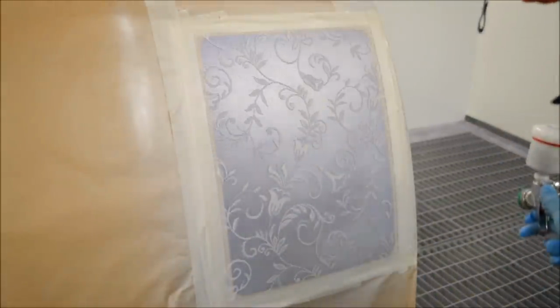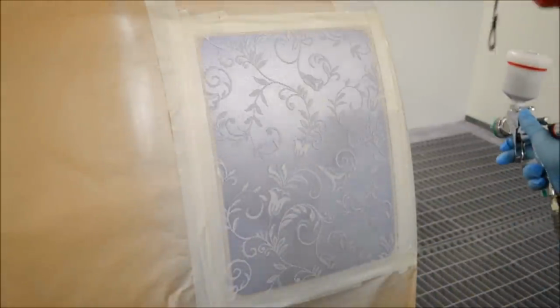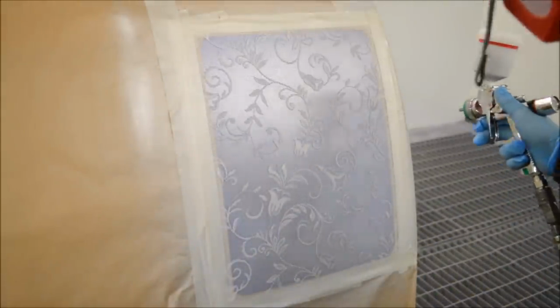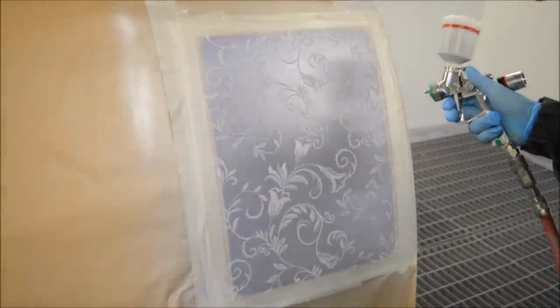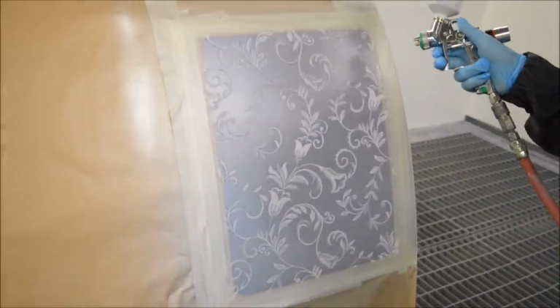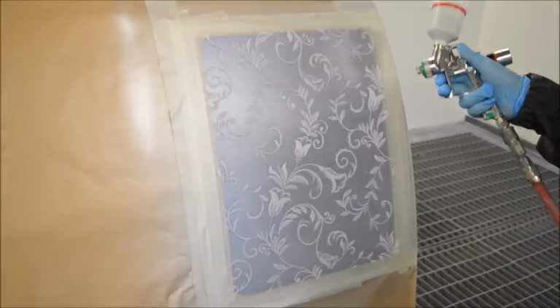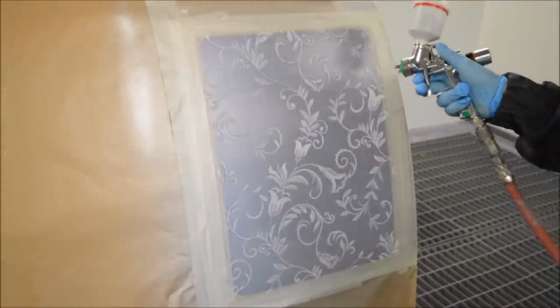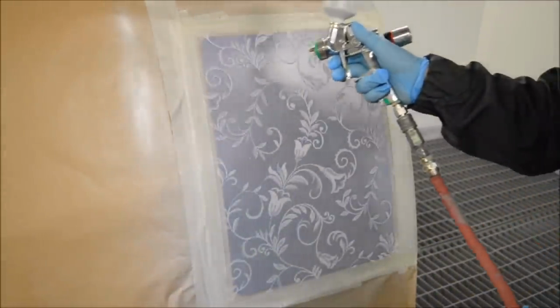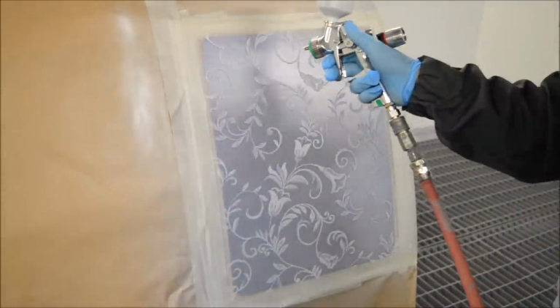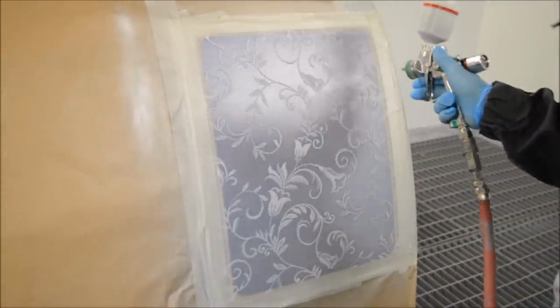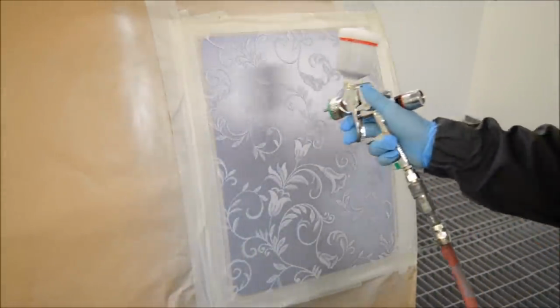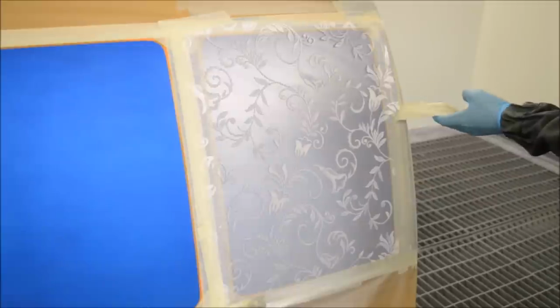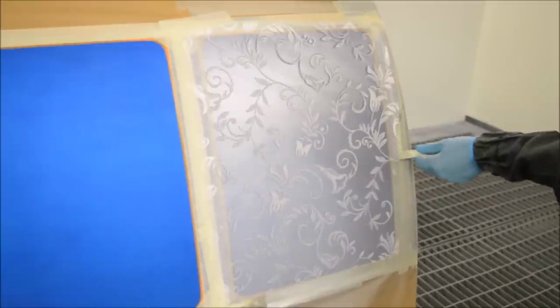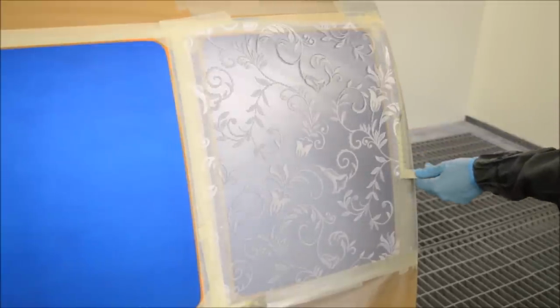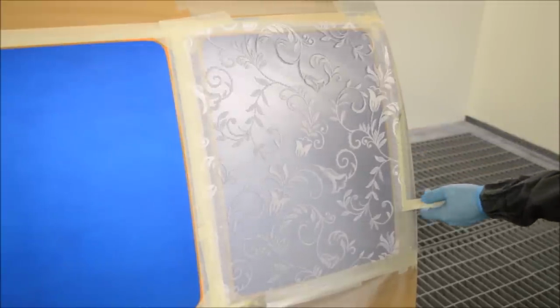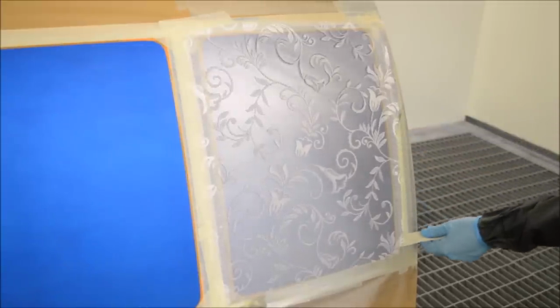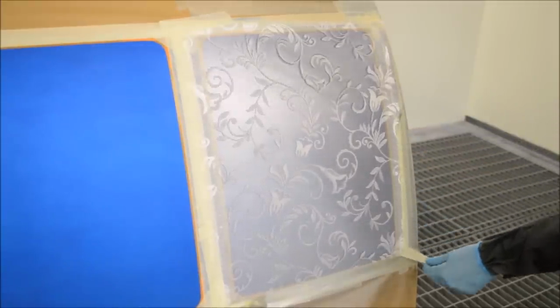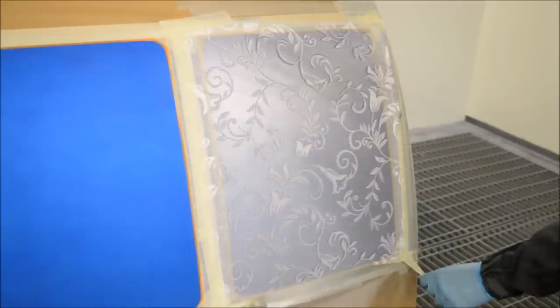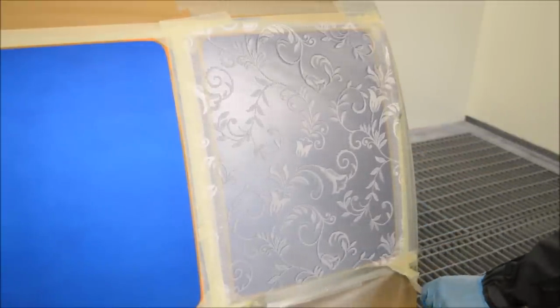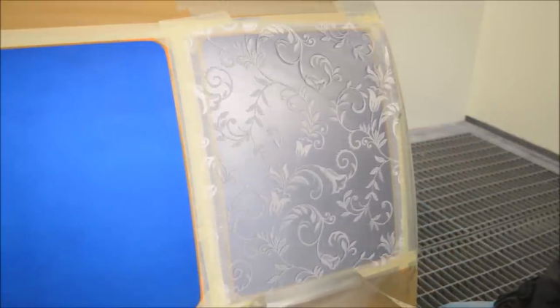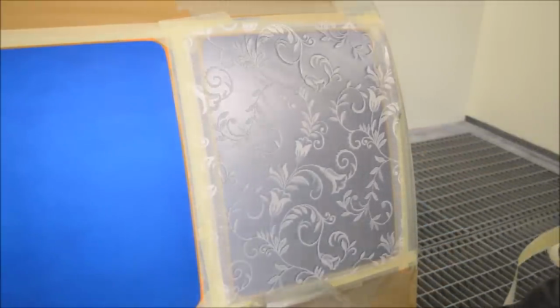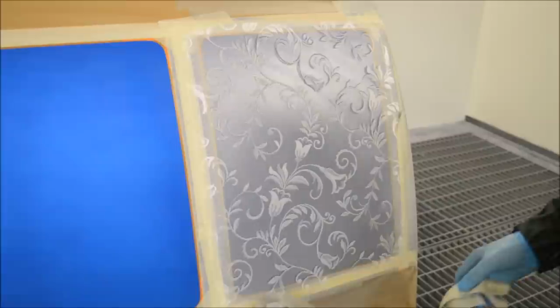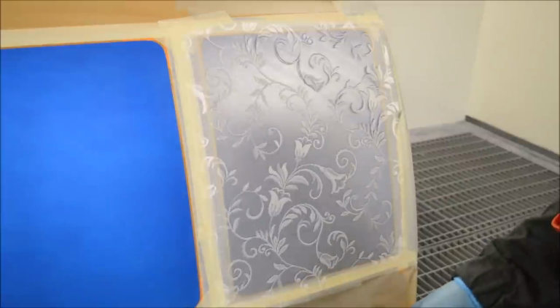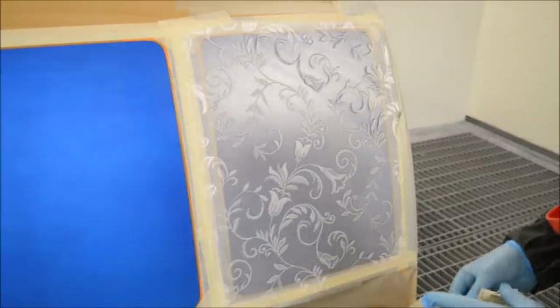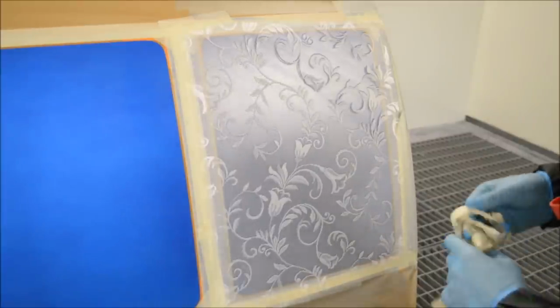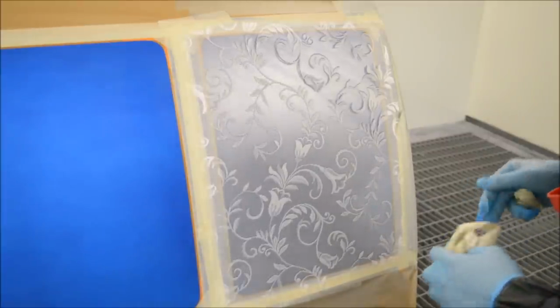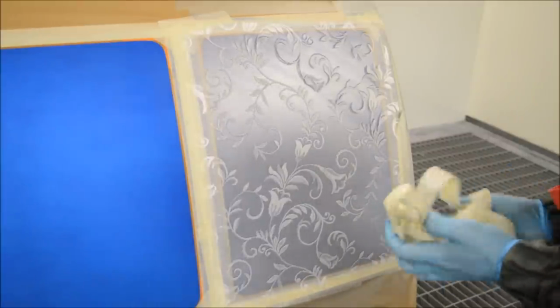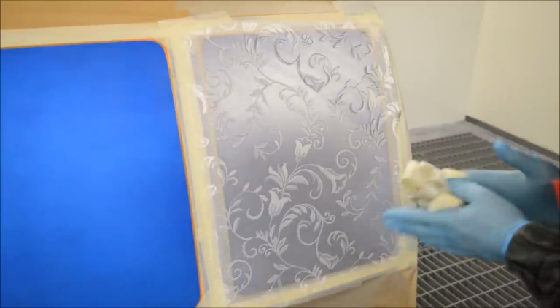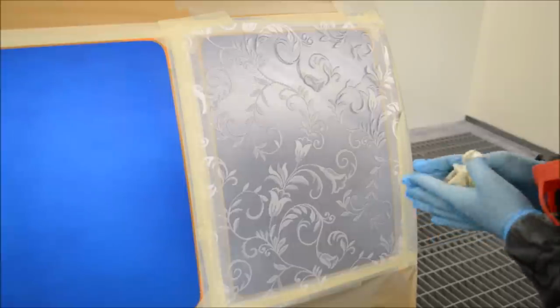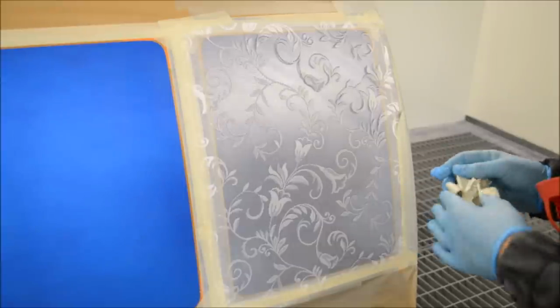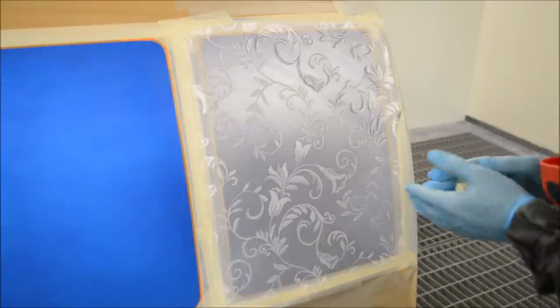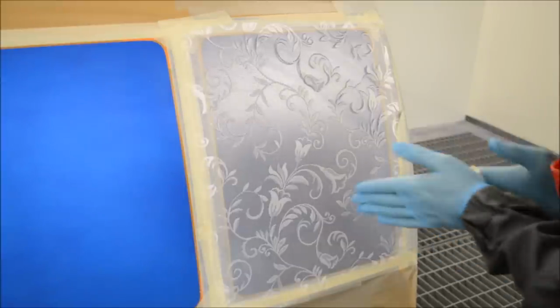Now we've applied the base coat and let it dry, we're going to de-mask this panel ready so we can put our candy coat over the top. So very carefully take the netting off and then we can go ahead and look at the design underneath.